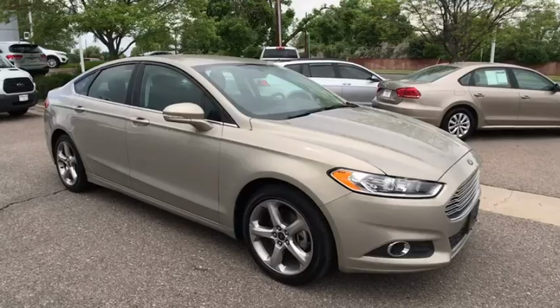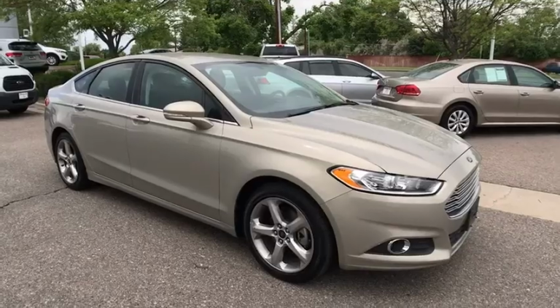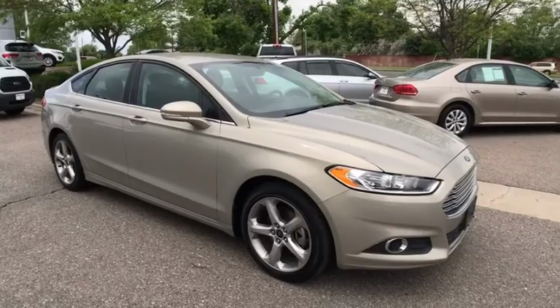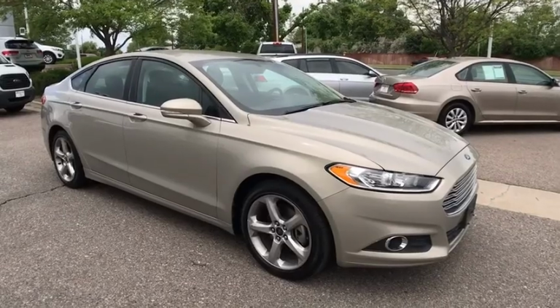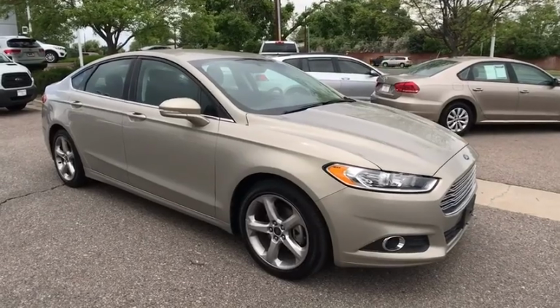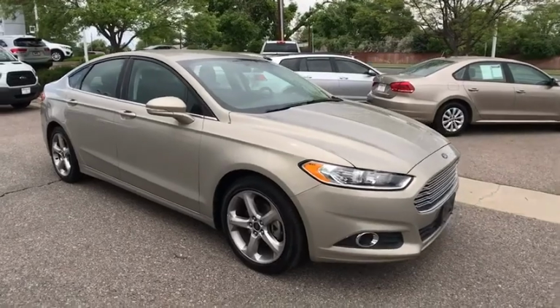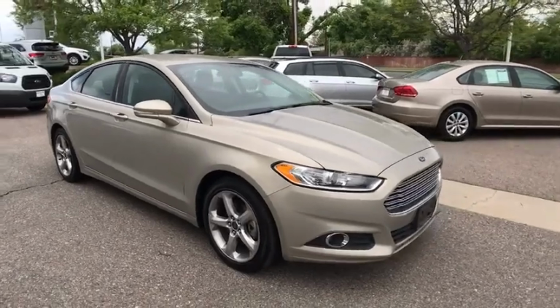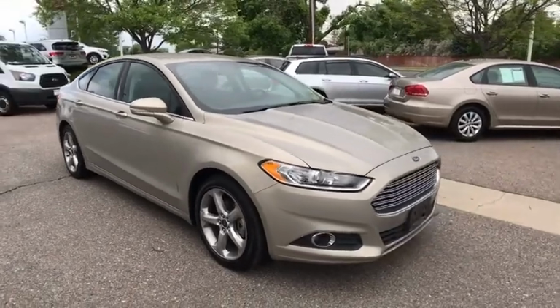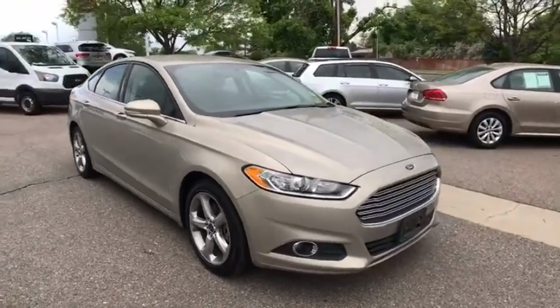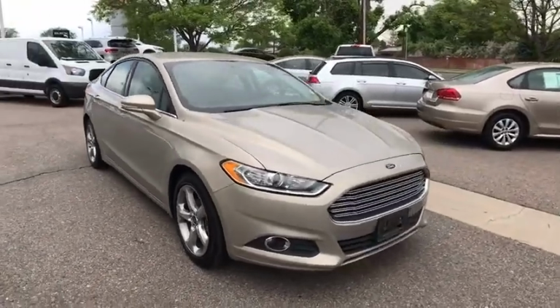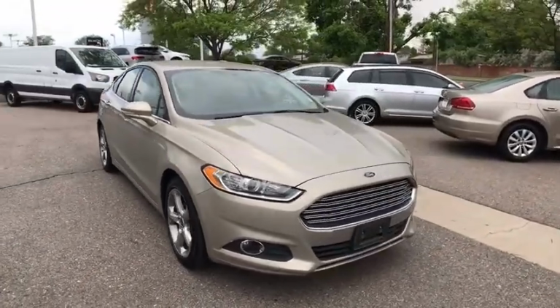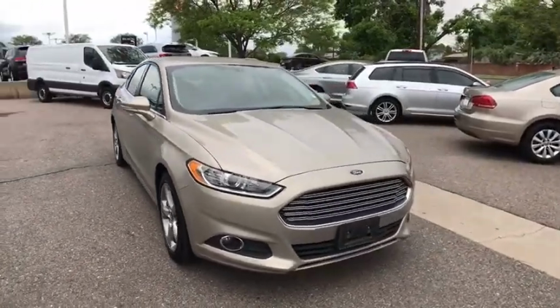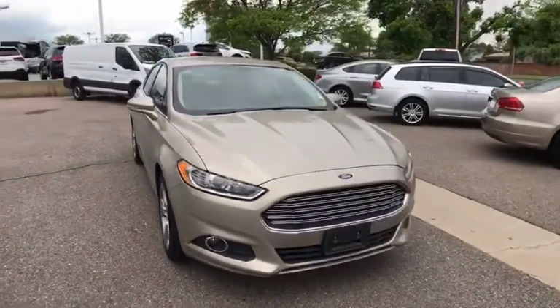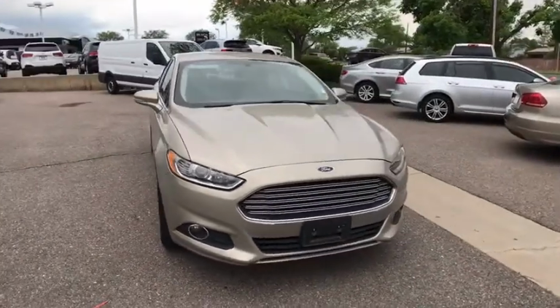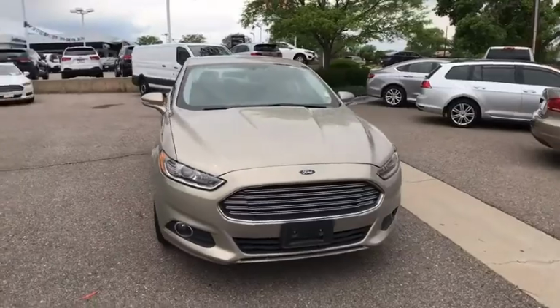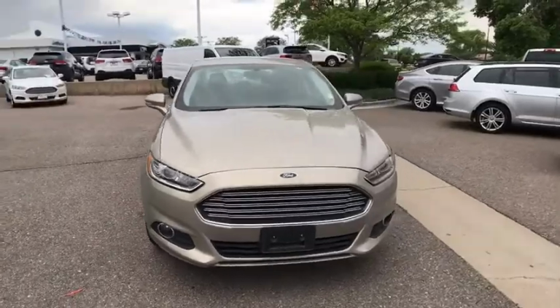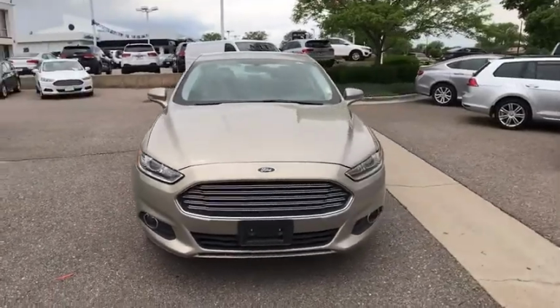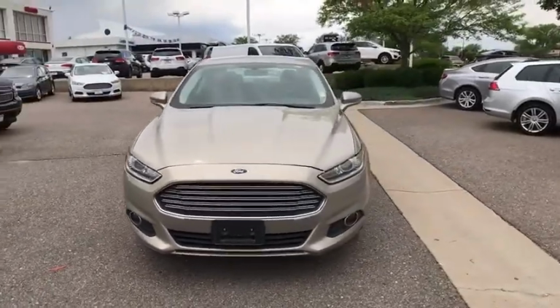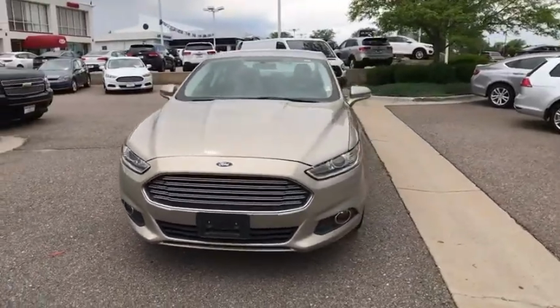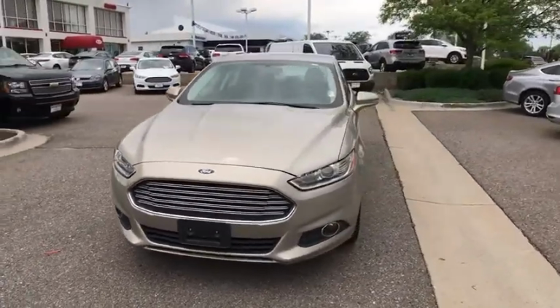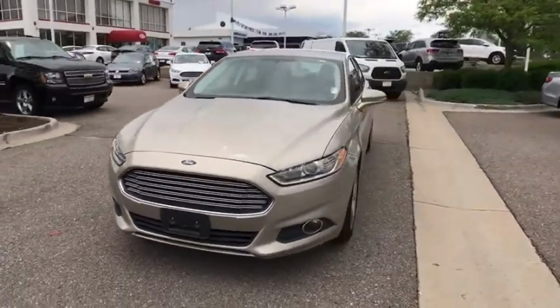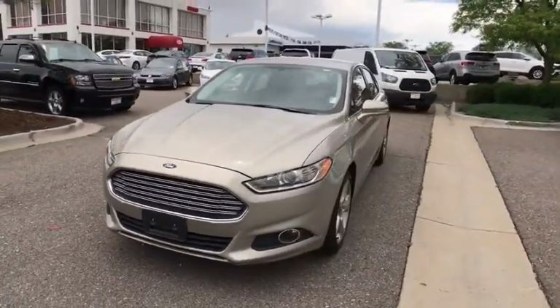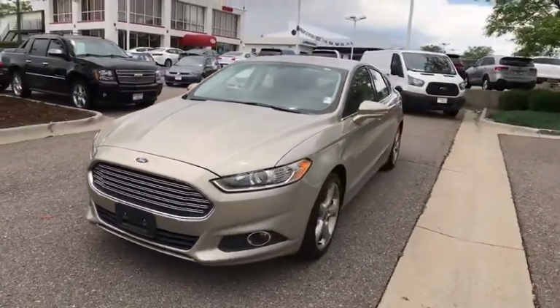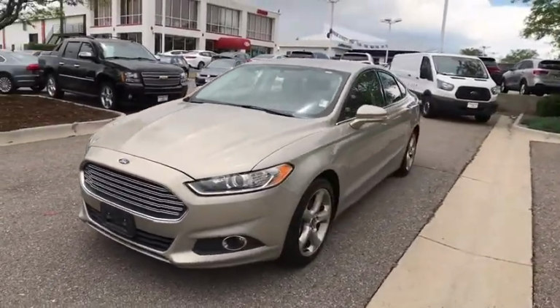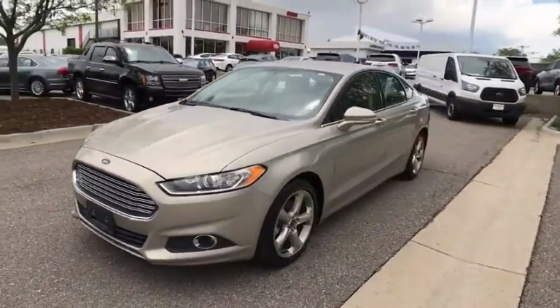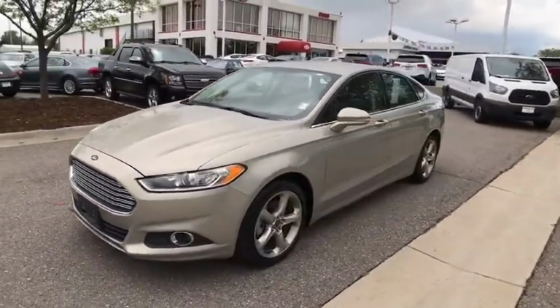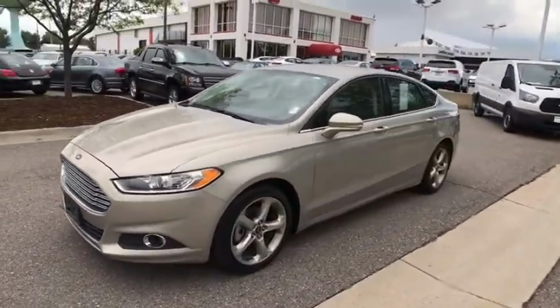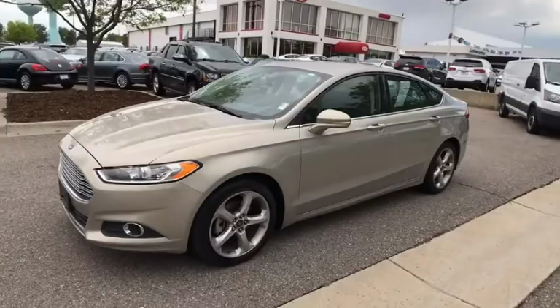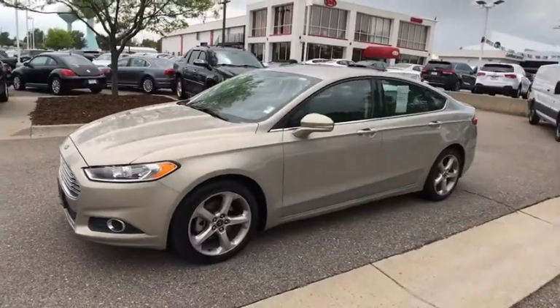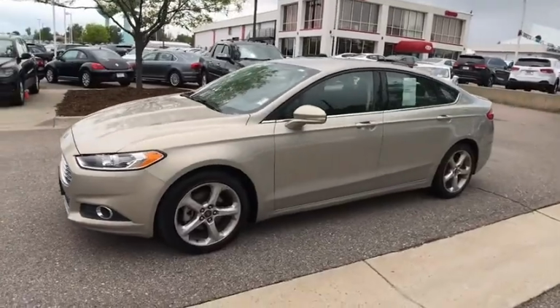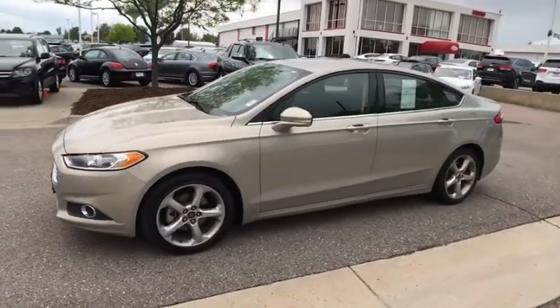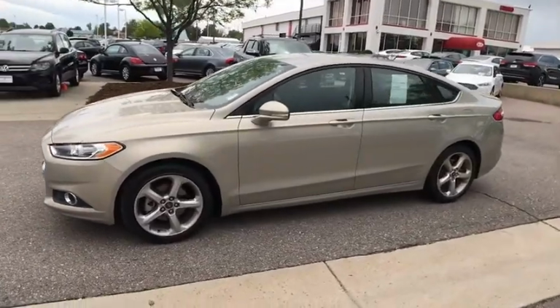2016 Ford Fusion. You can have both impressive power and great economy in a Fusion. This vehicle has less than 50,000 miles. Here are some of this vehicle's great options.